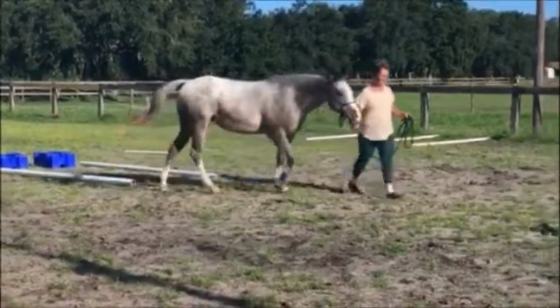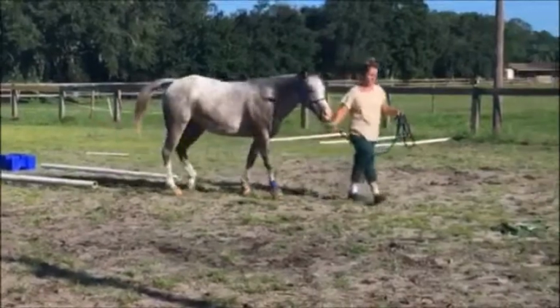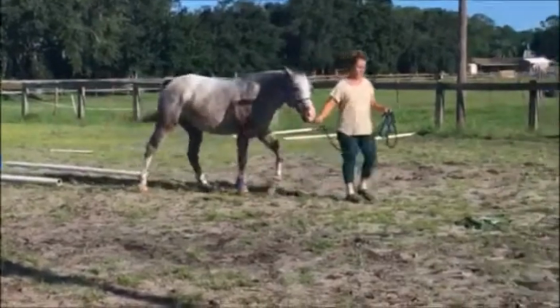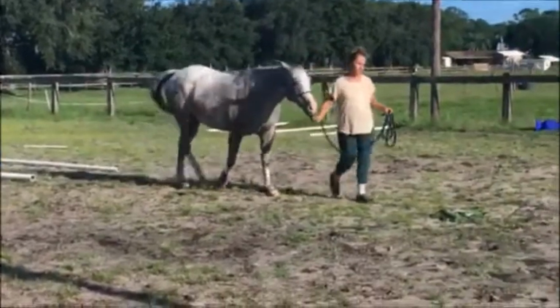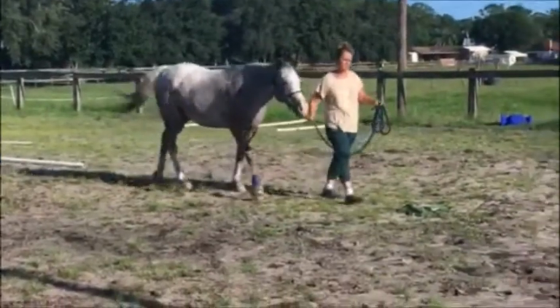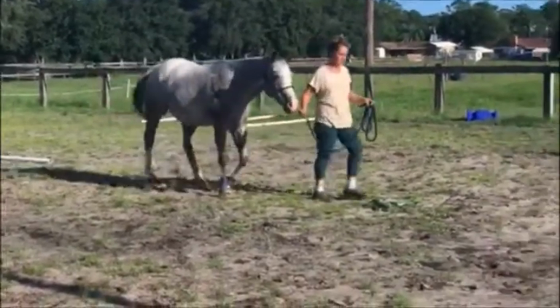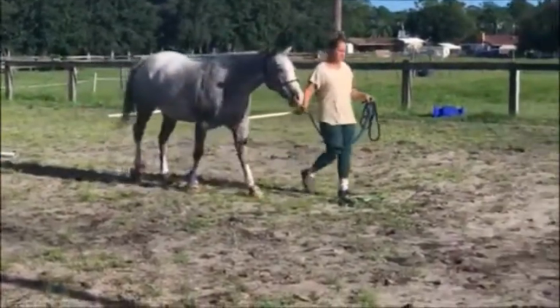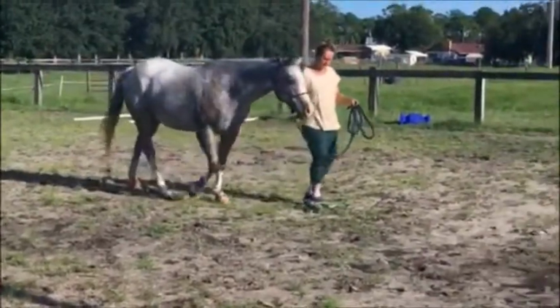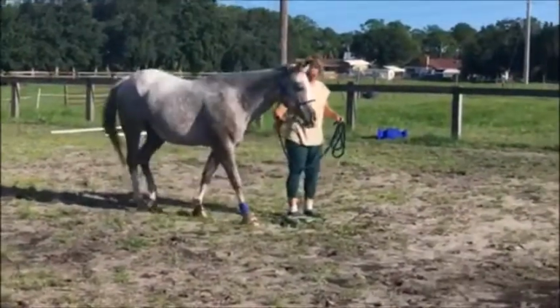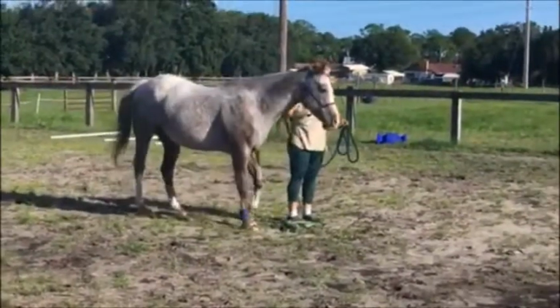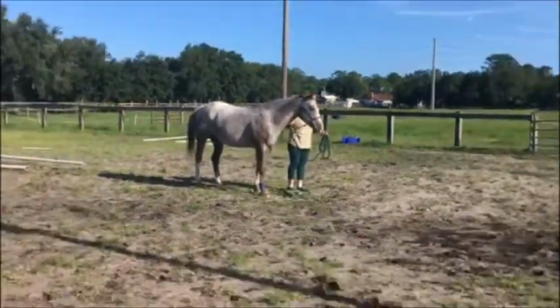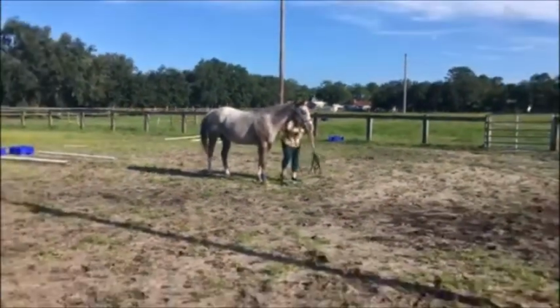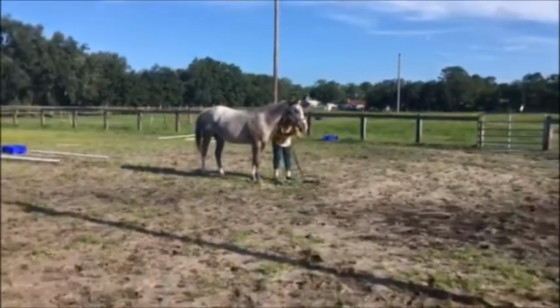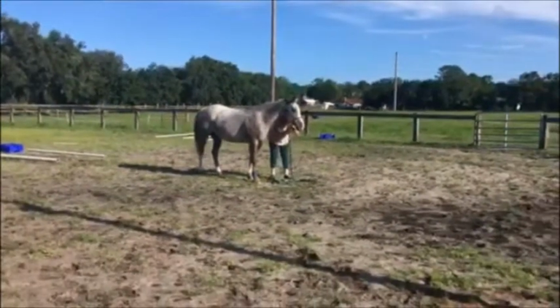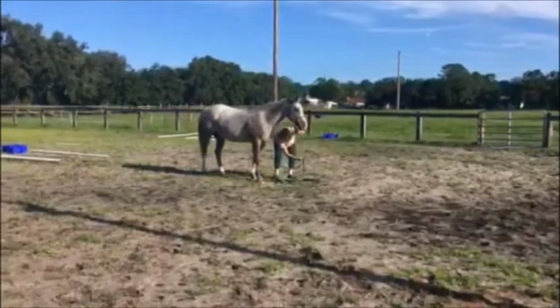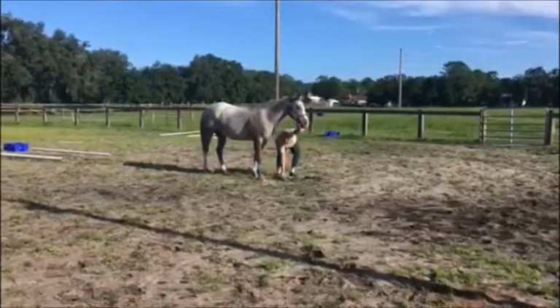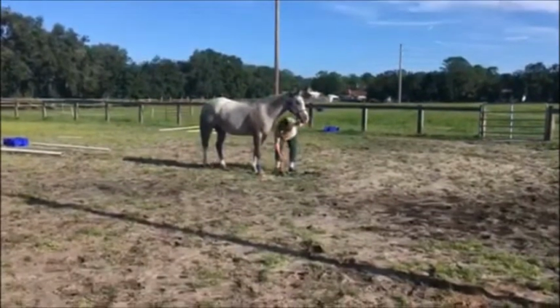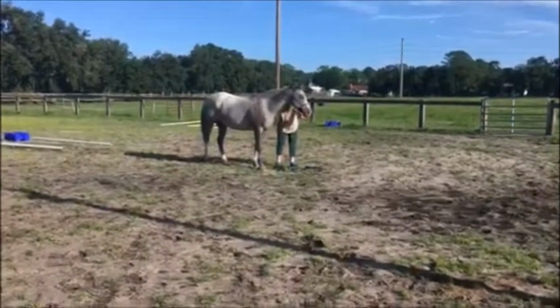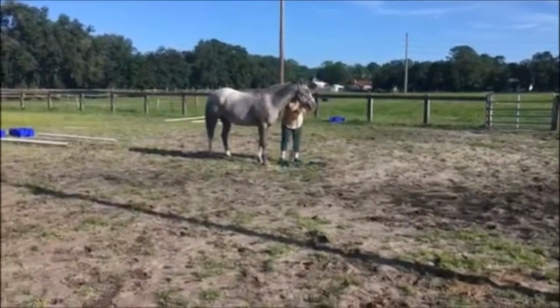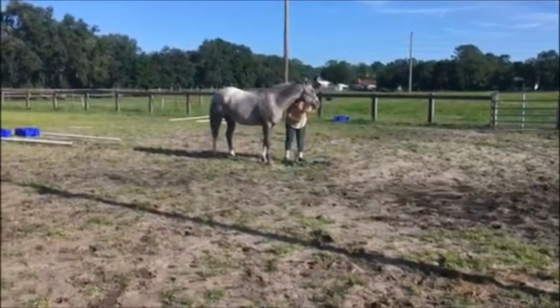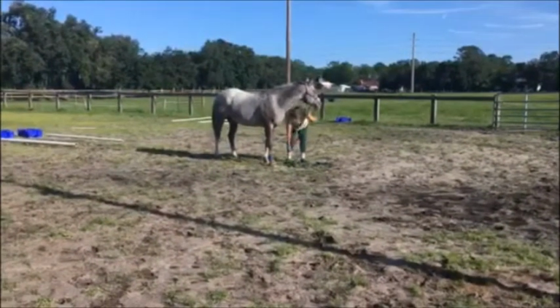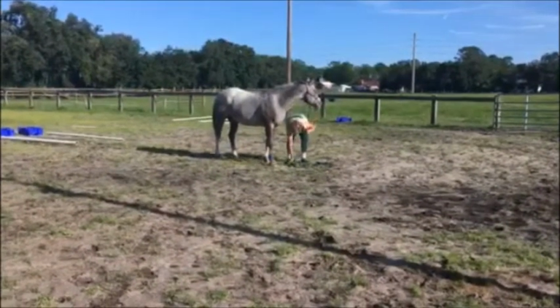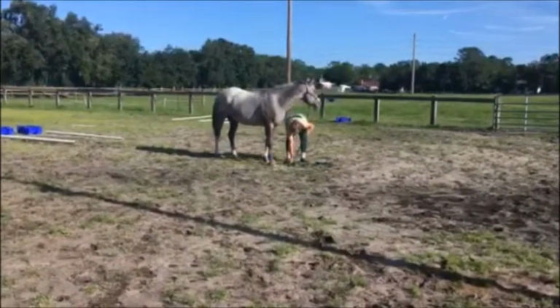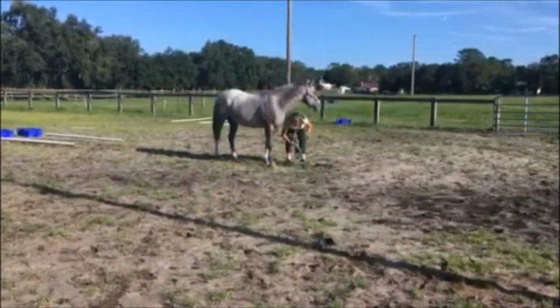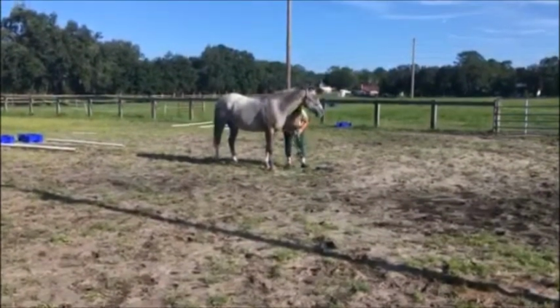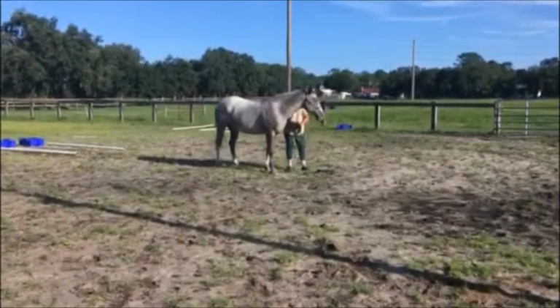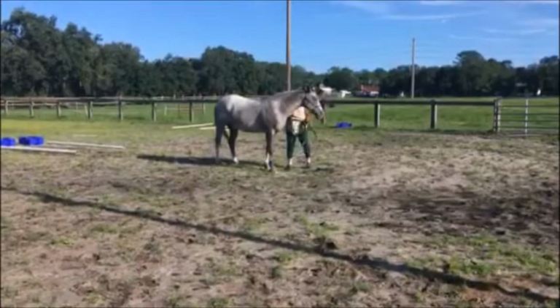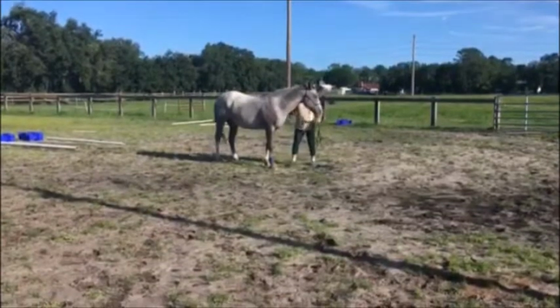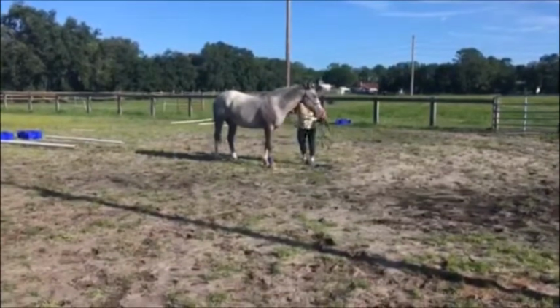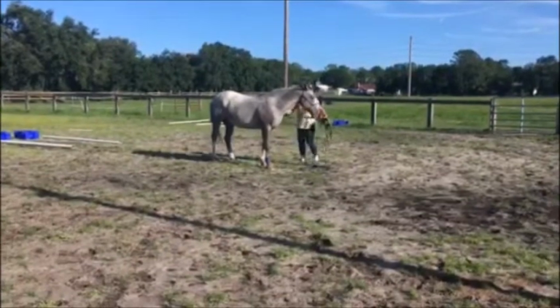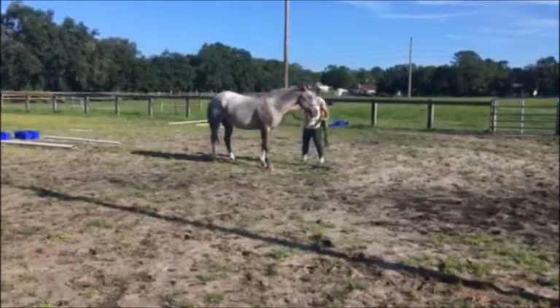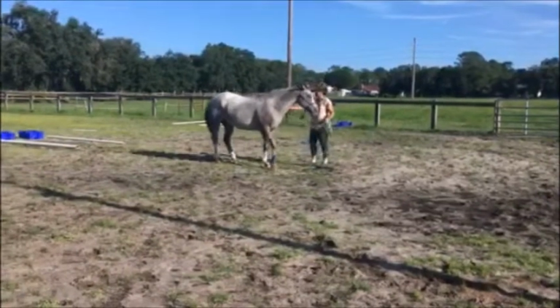Another format that a lot of in-hand people use is to send their horse backwards. We're good with this, as long as the horse is responding to whatever the handler is asking with respect and a willing attitude.